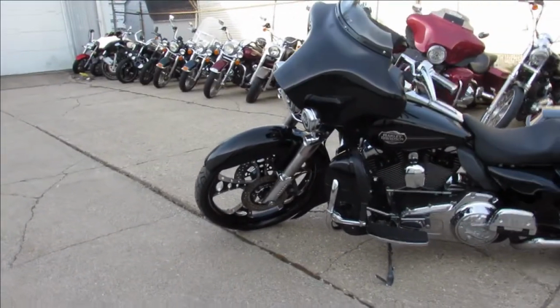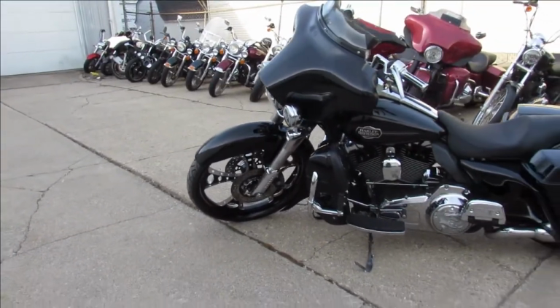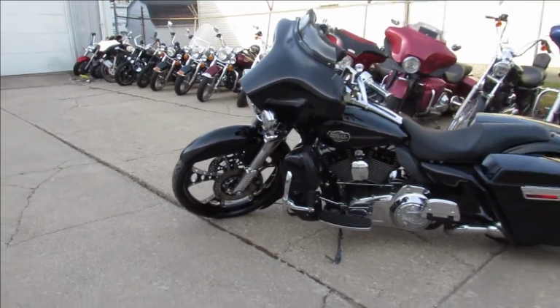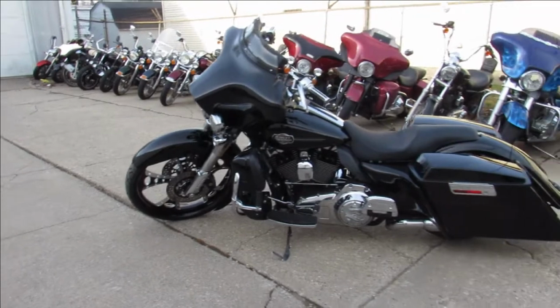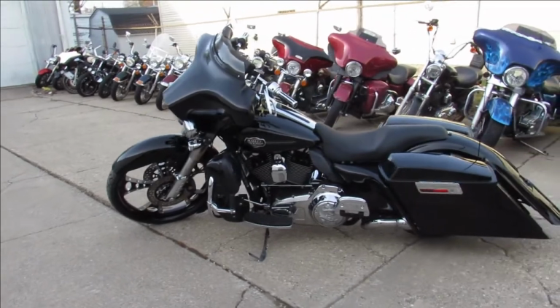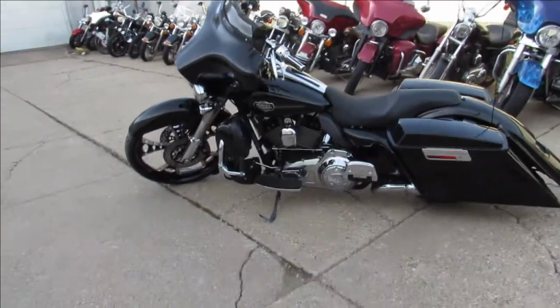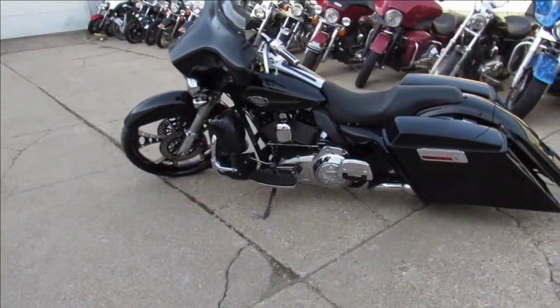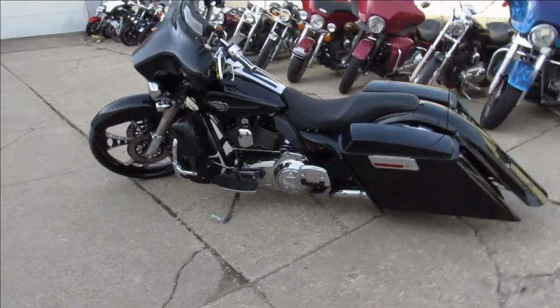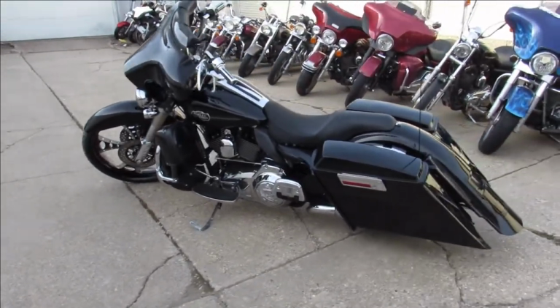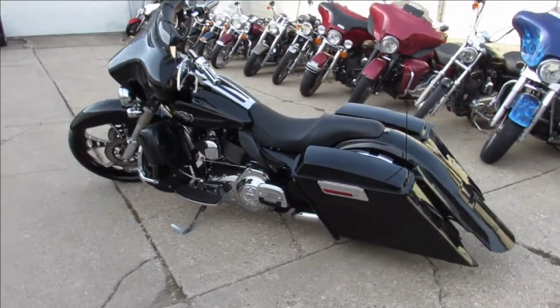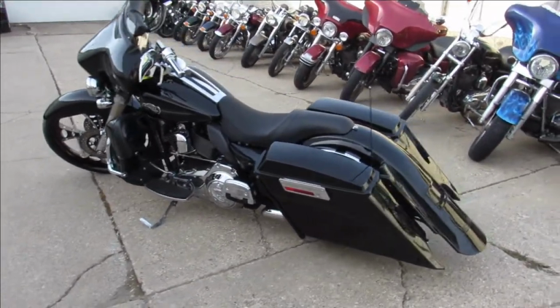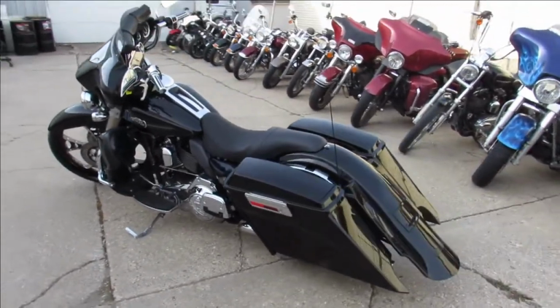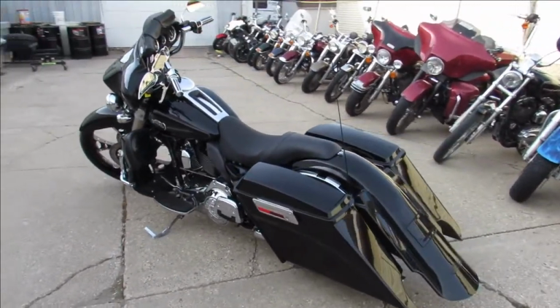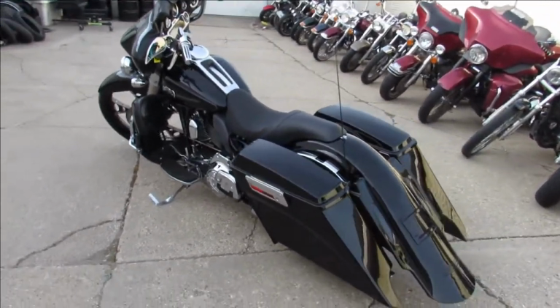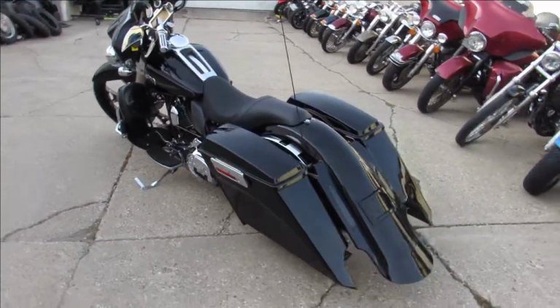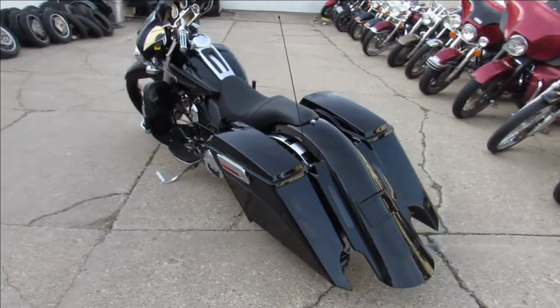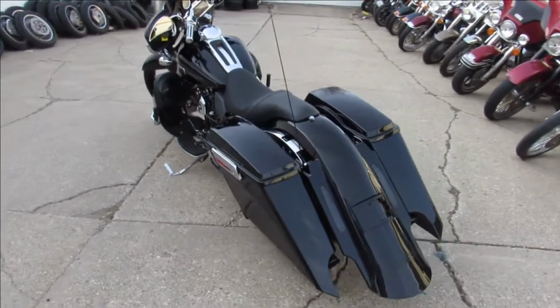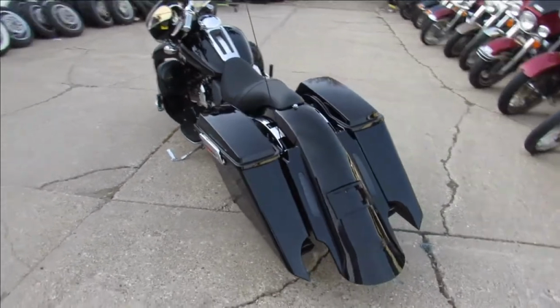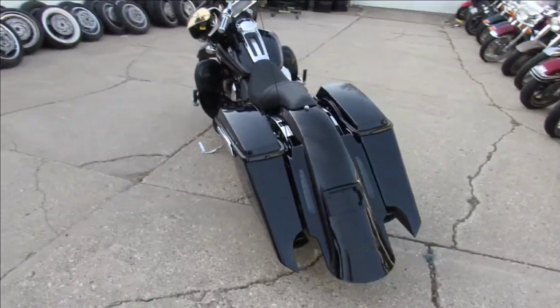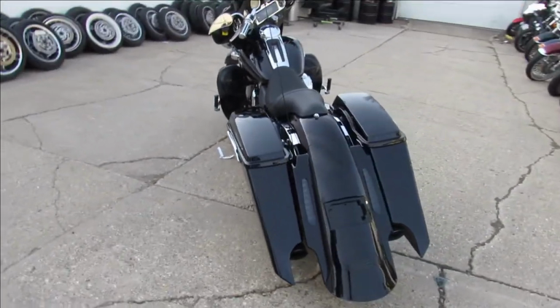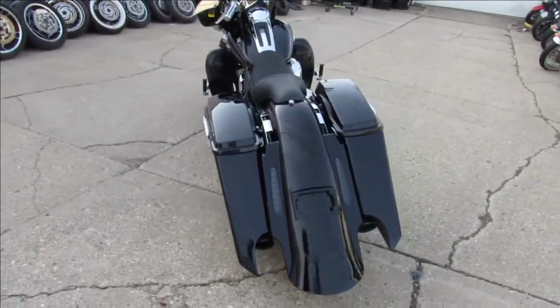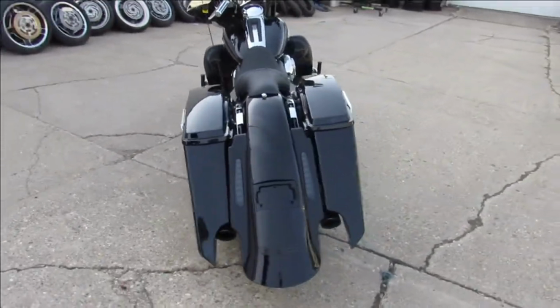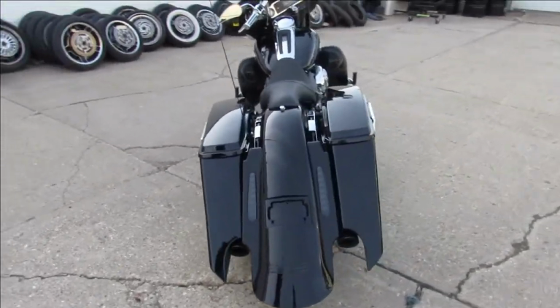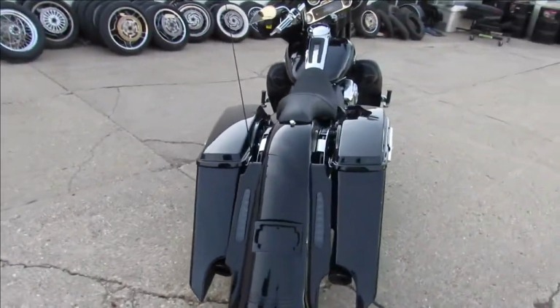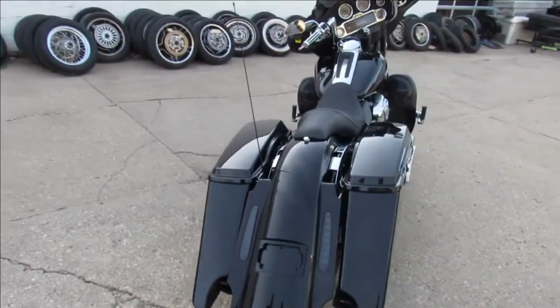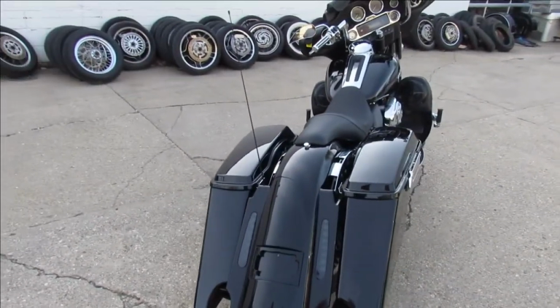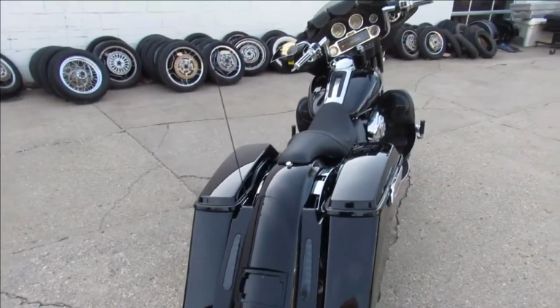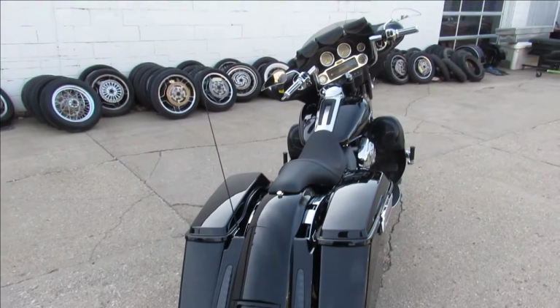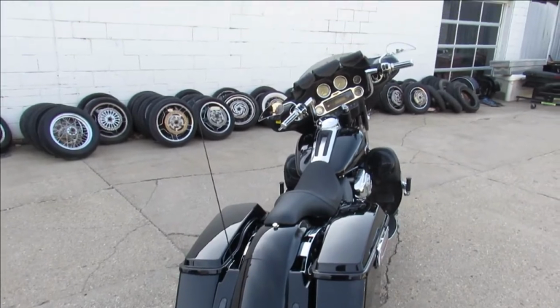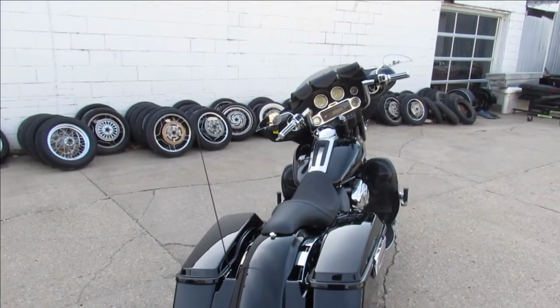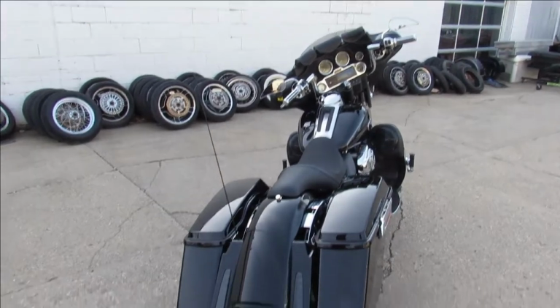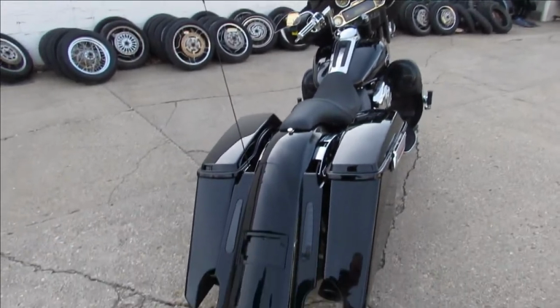She's loaded up with everything. It's got the extended saddlebags, extended rear fender. That 26-inch front wheel looks awesome on this thing. It's got speakers in the front lower, so it's going to sound great.